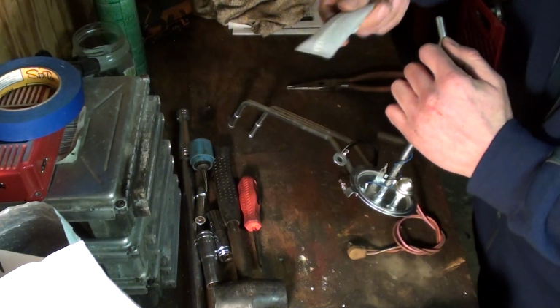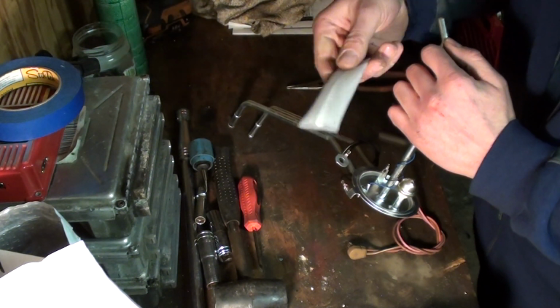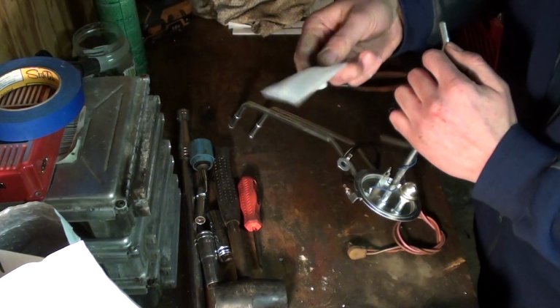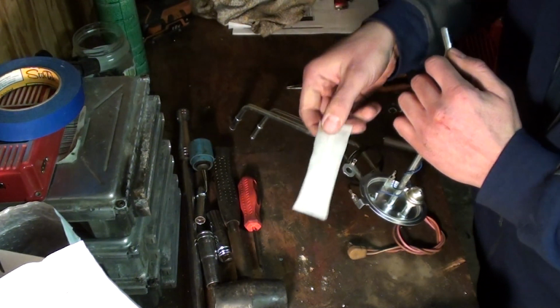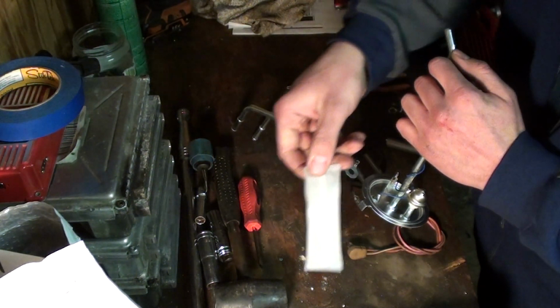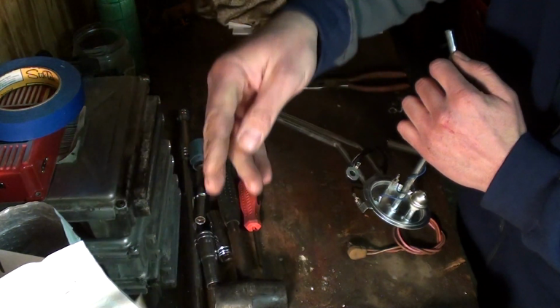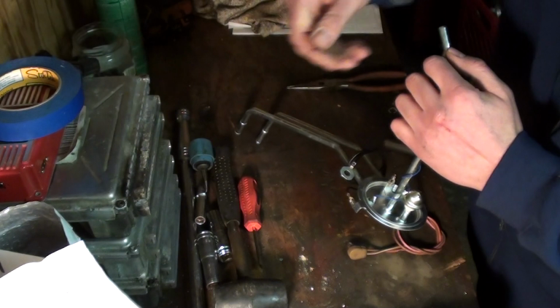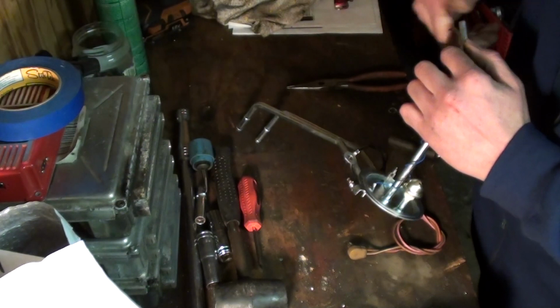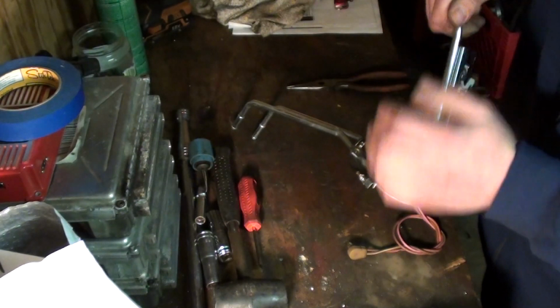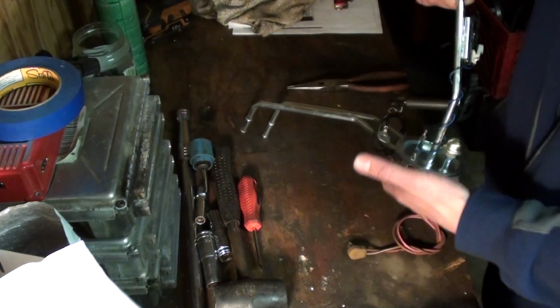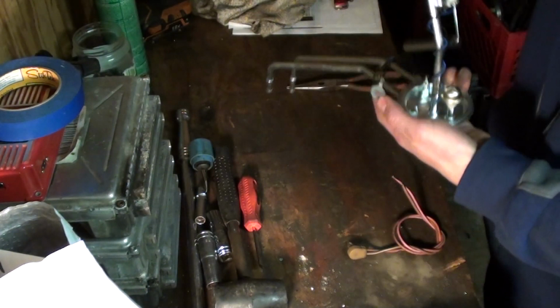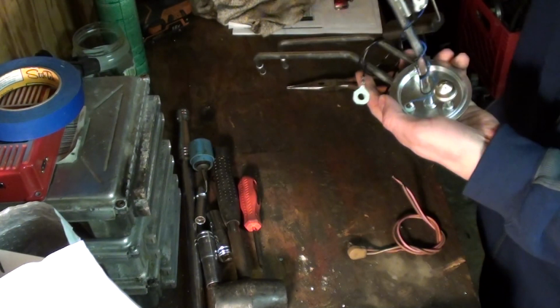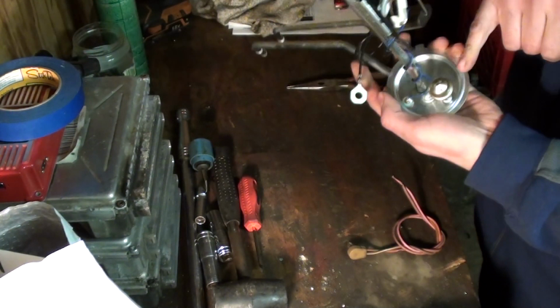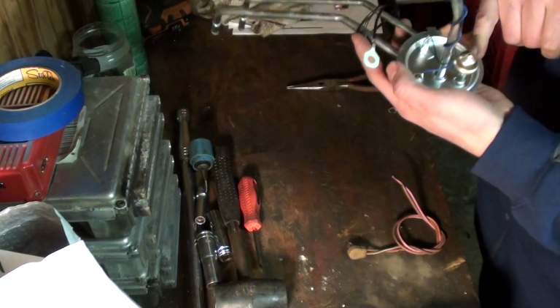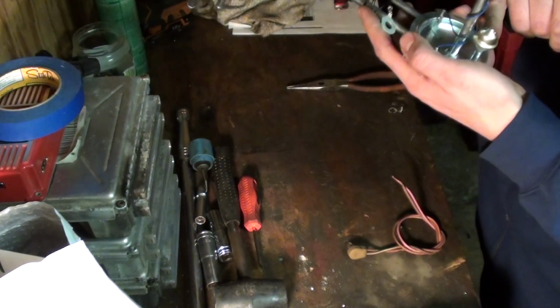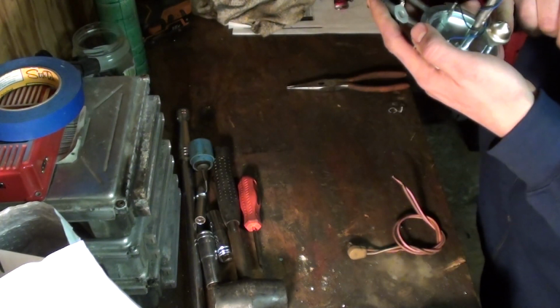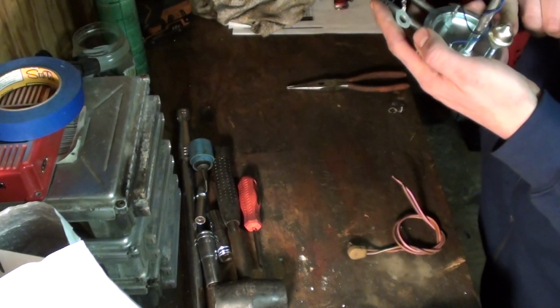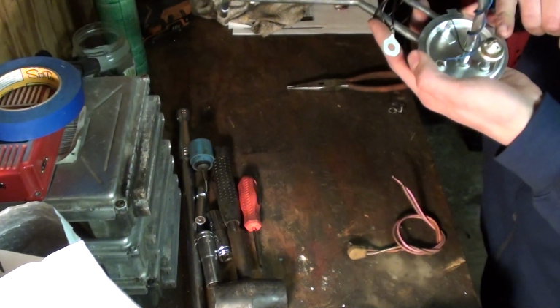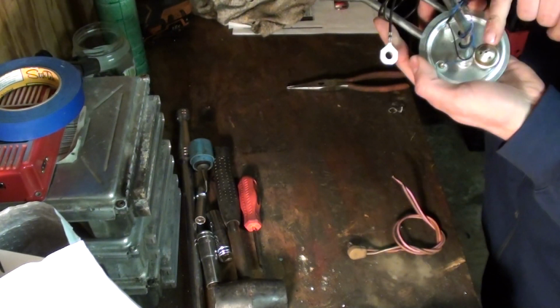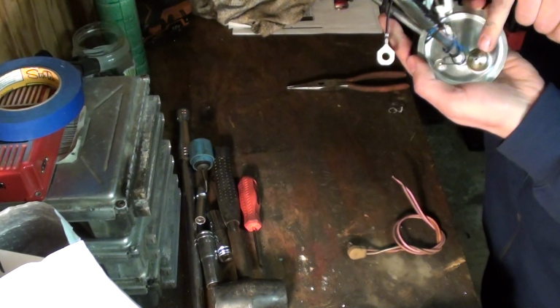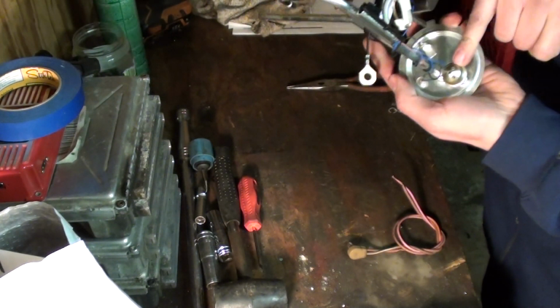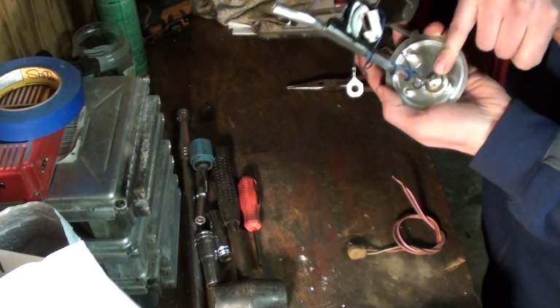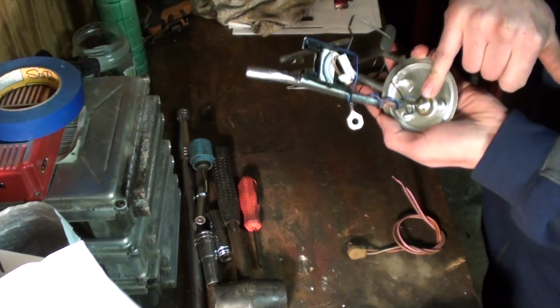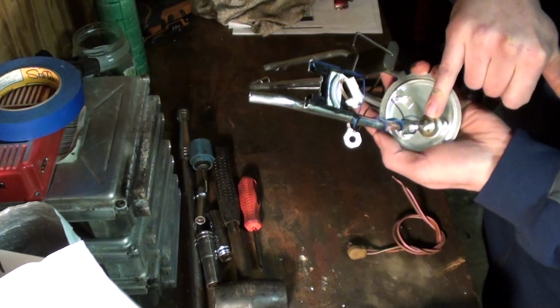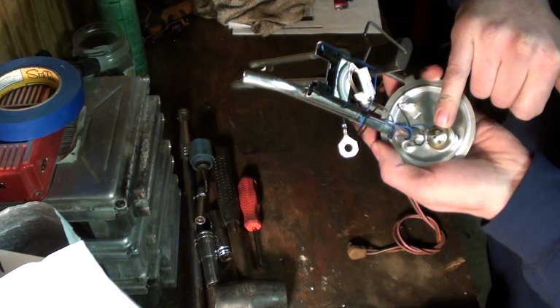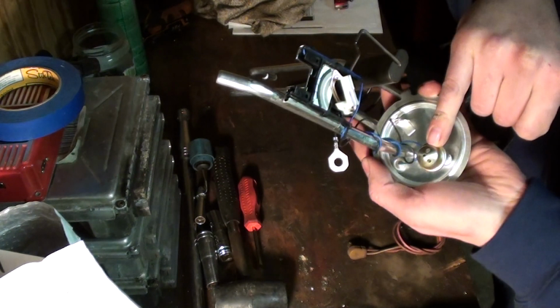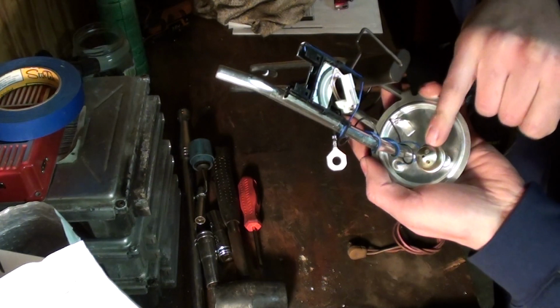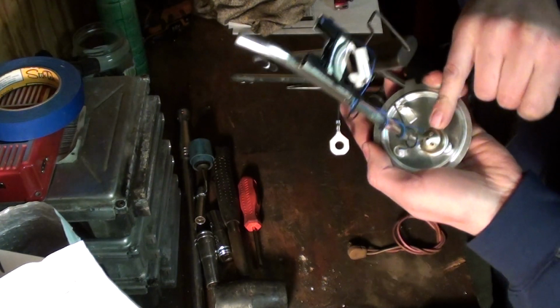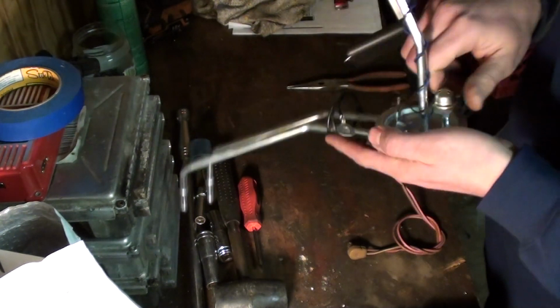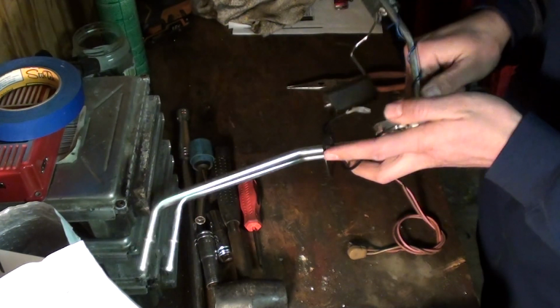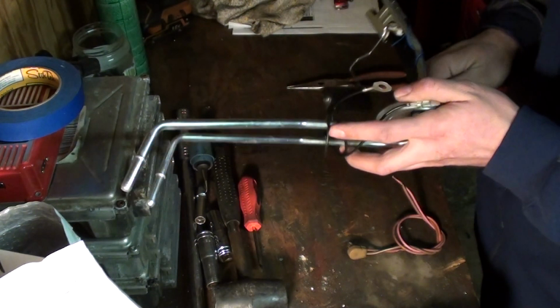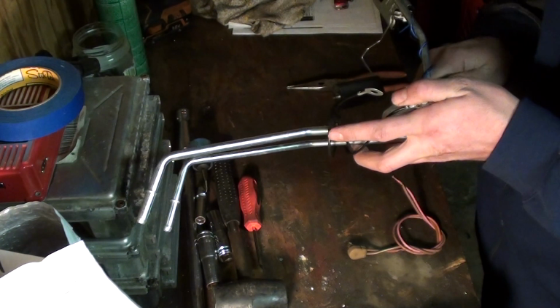First, you've got to remove the factory sock, and then there's like a return filter — there's a ball check valve here — that's going to be getting removed too.